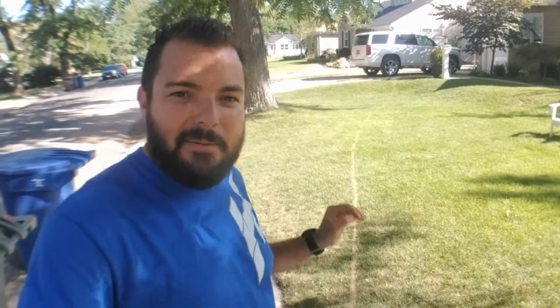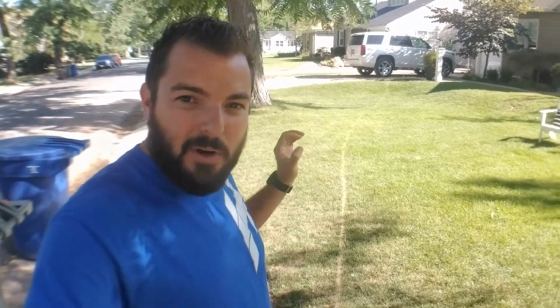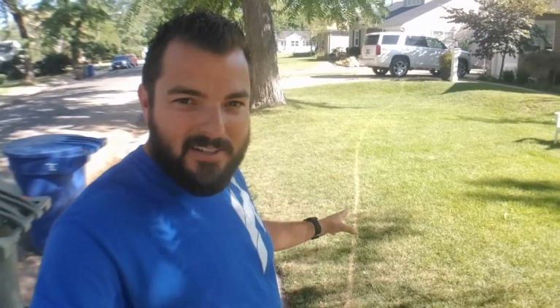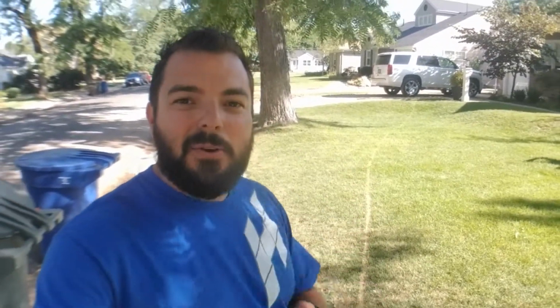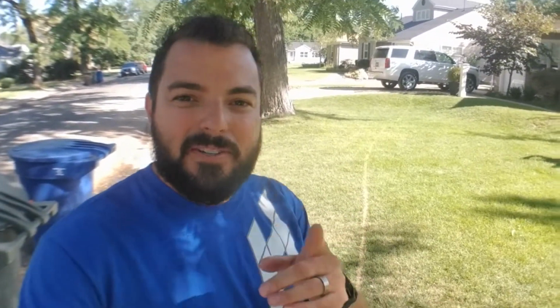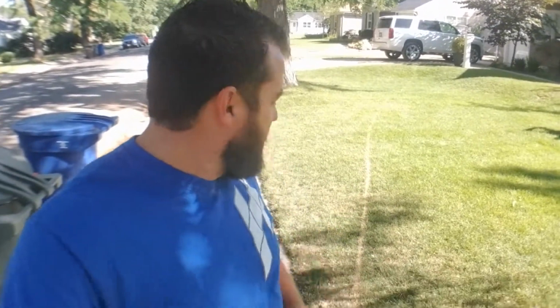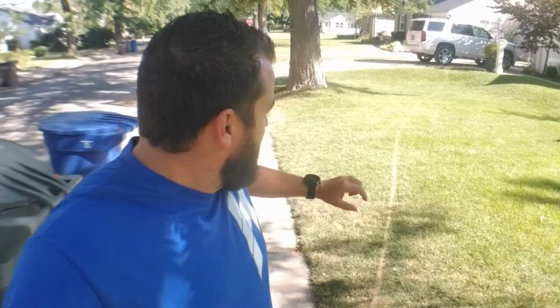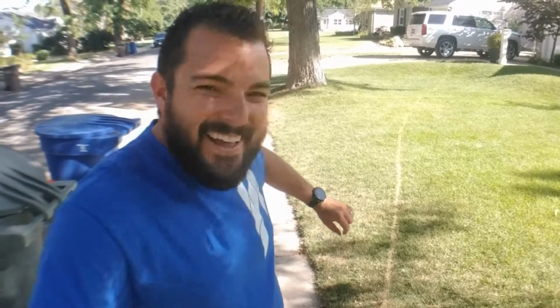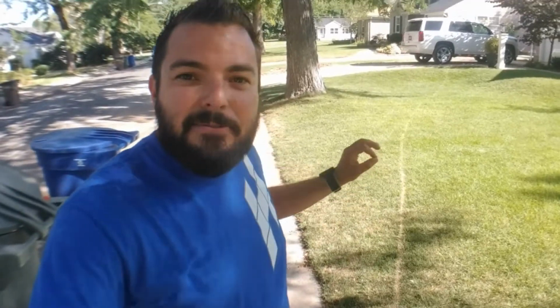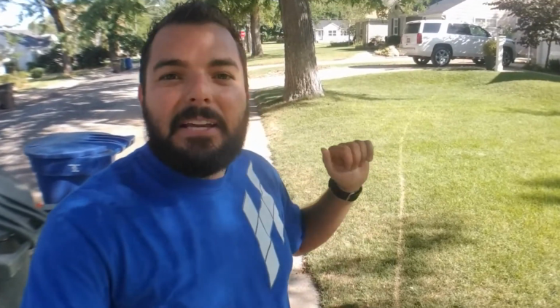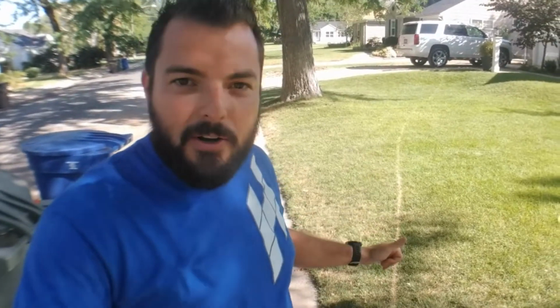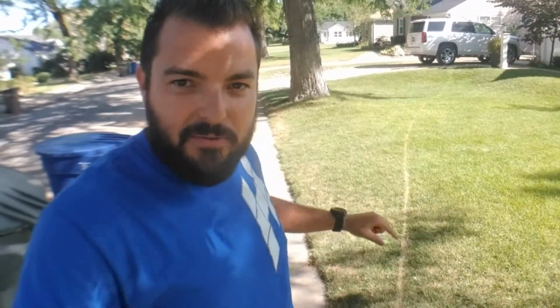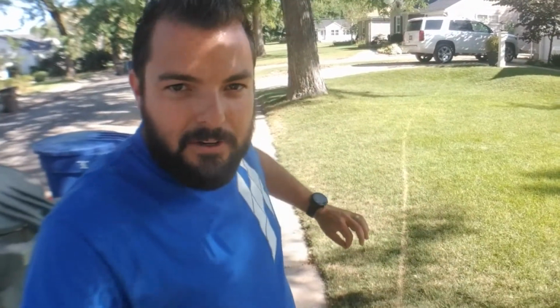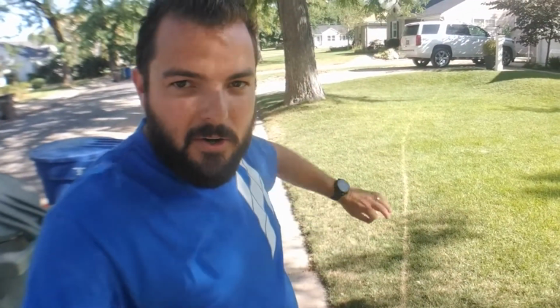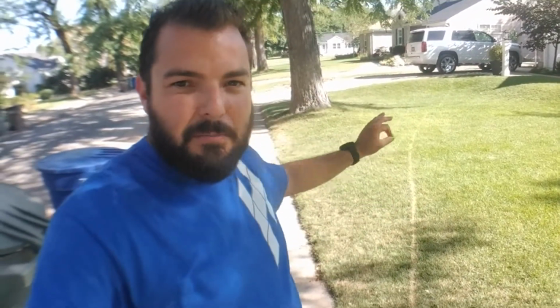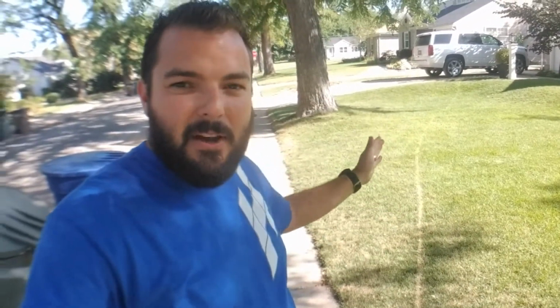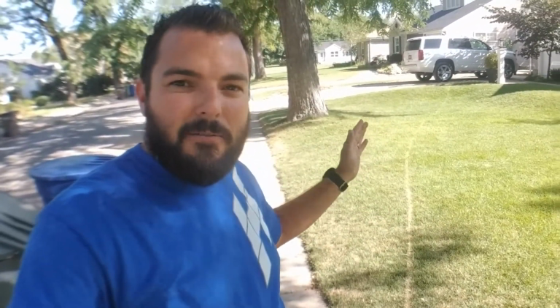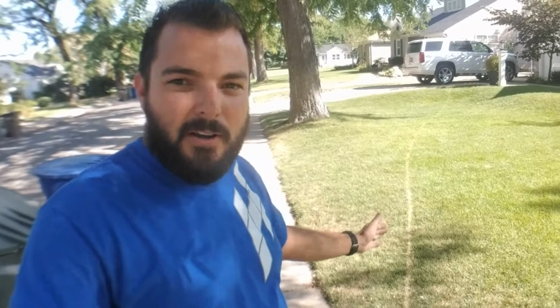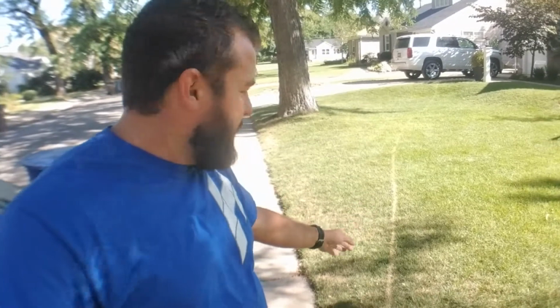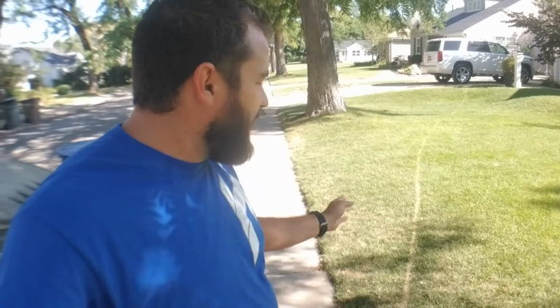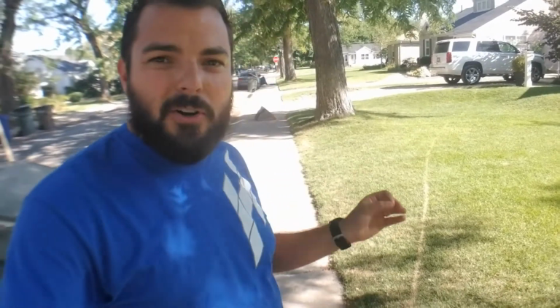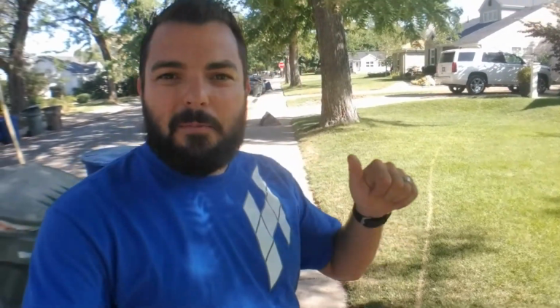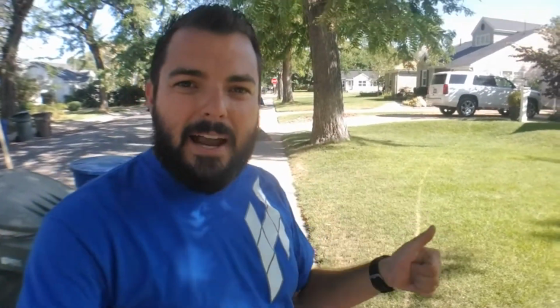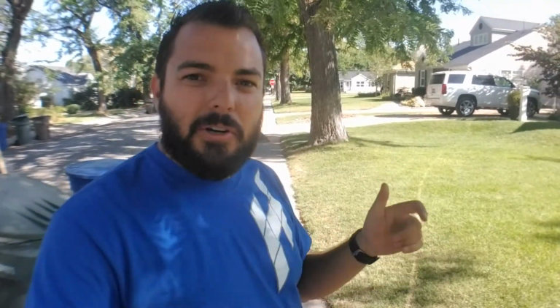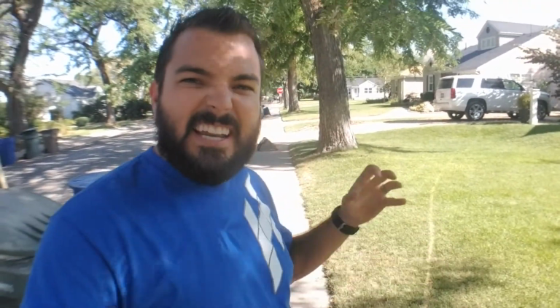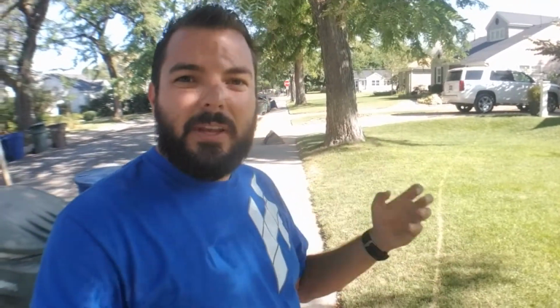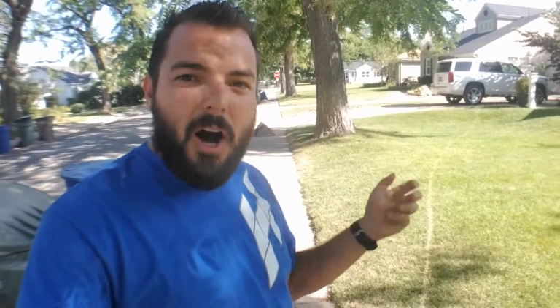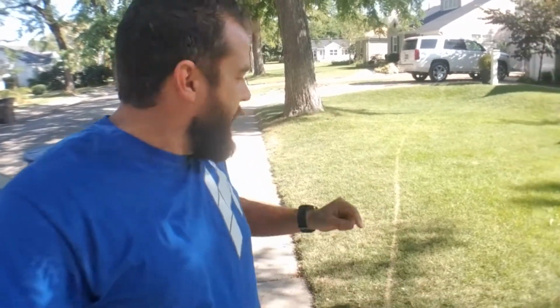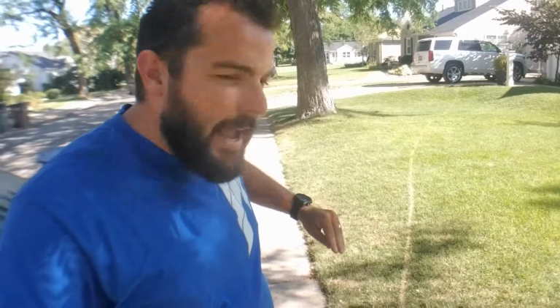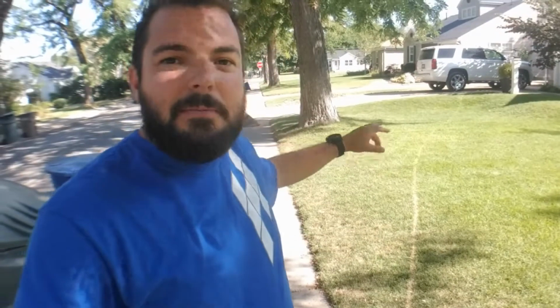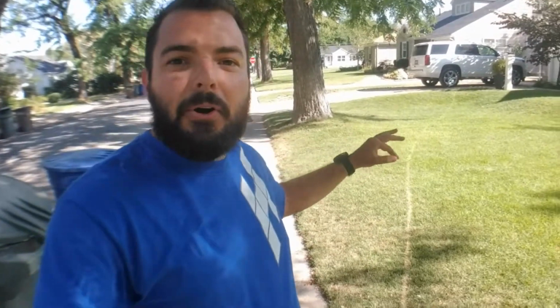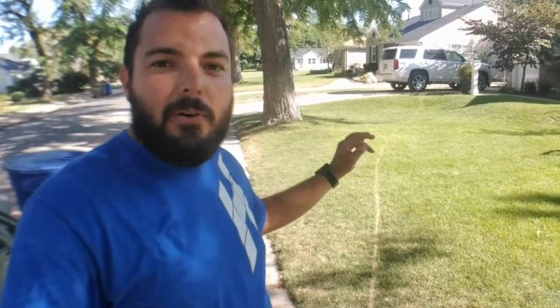Let me tell you what caused this so you don't do it yourself. This line is from a garden hose. If you leave a garden hose laying on the lawn for long enough, especially one that might be black or dark green, it gets really hot and it will actually burn the grass.